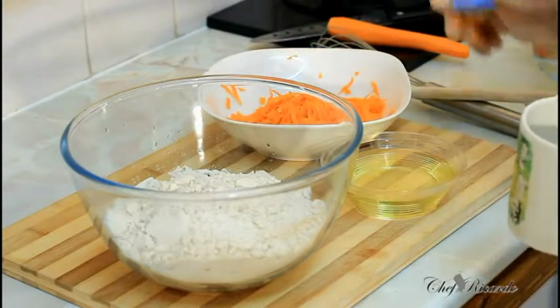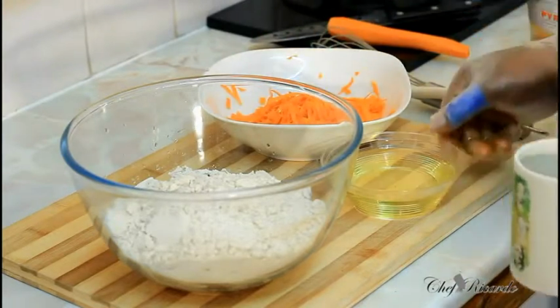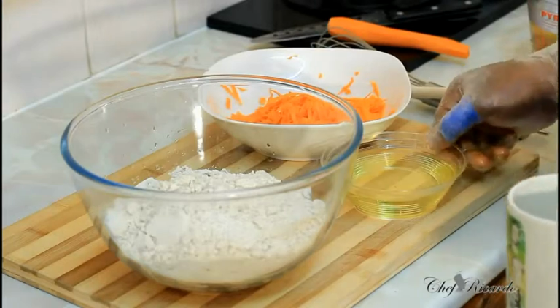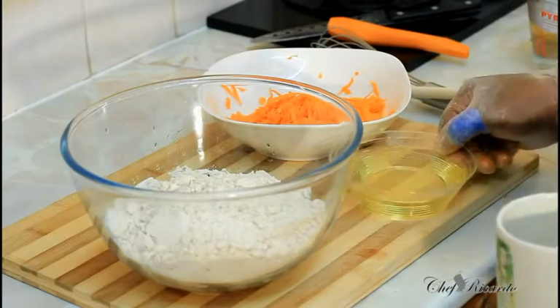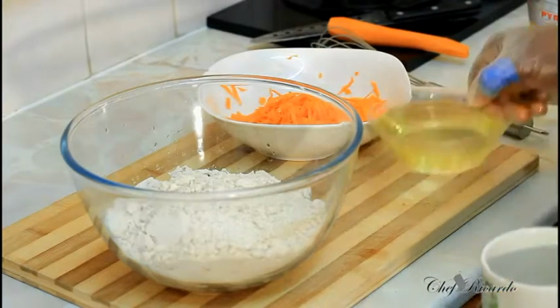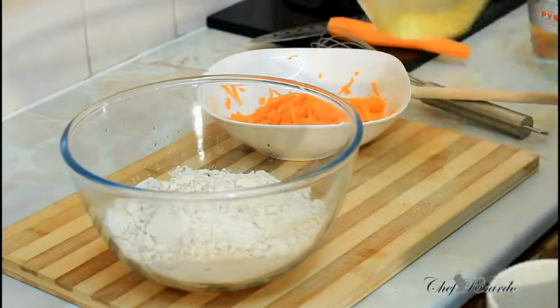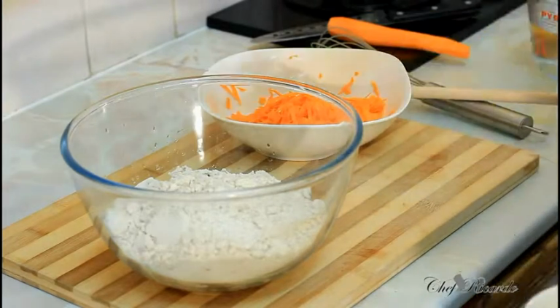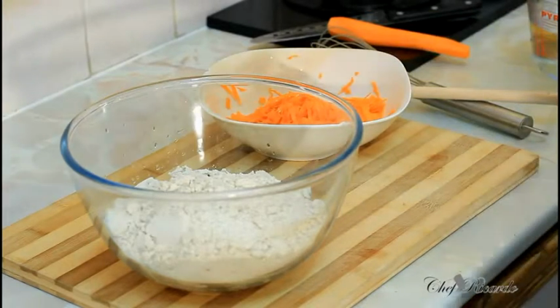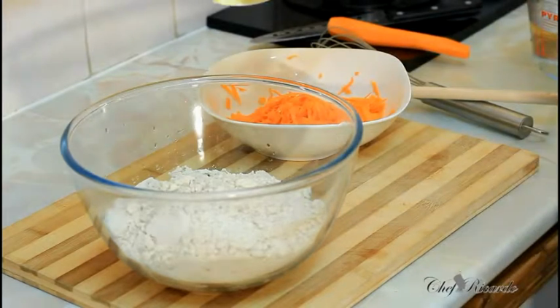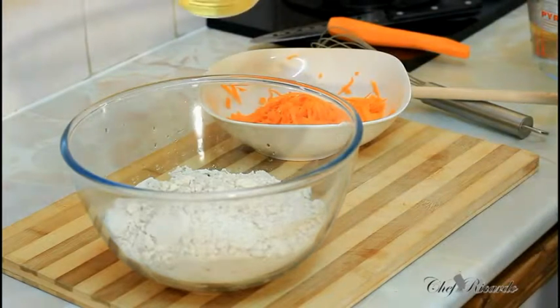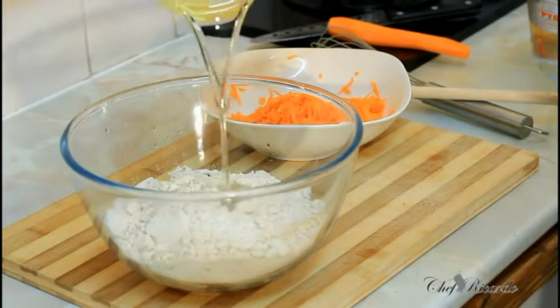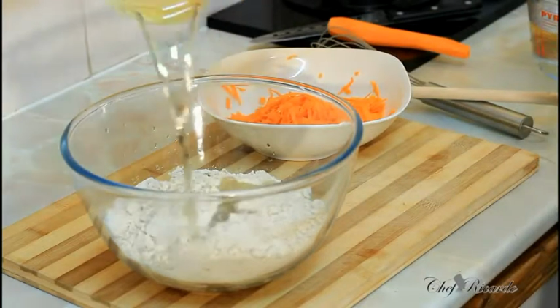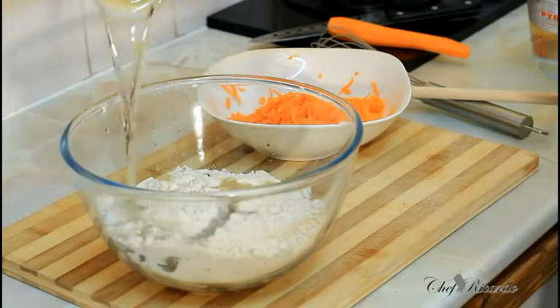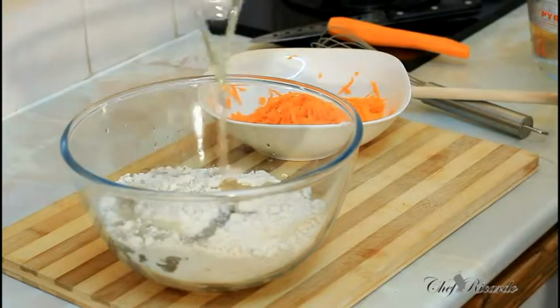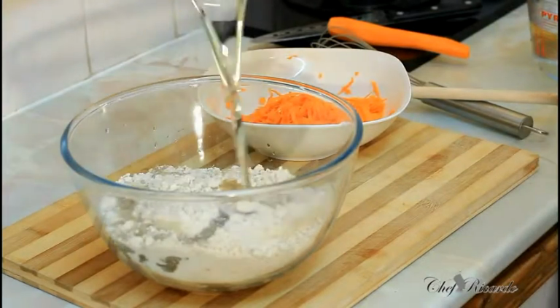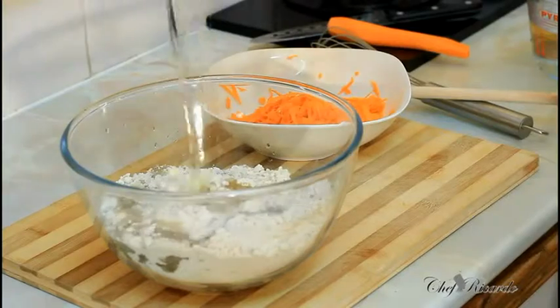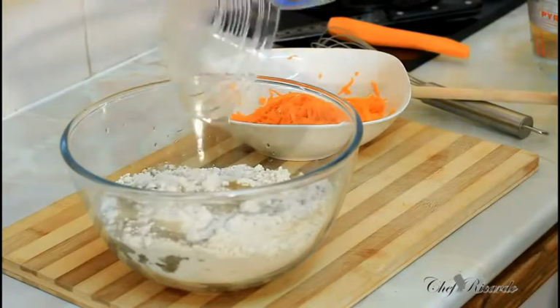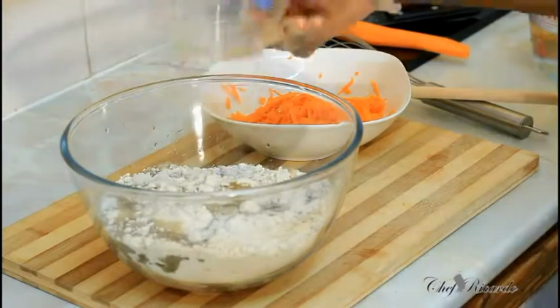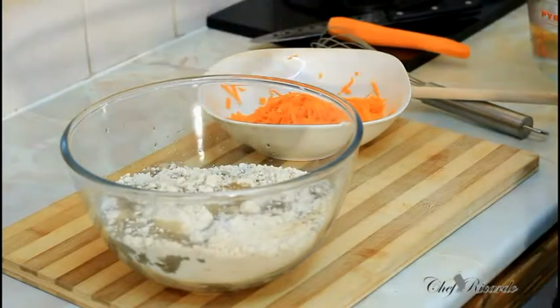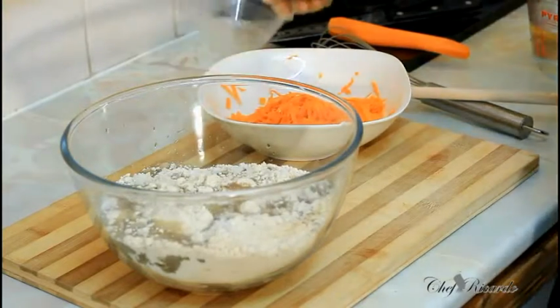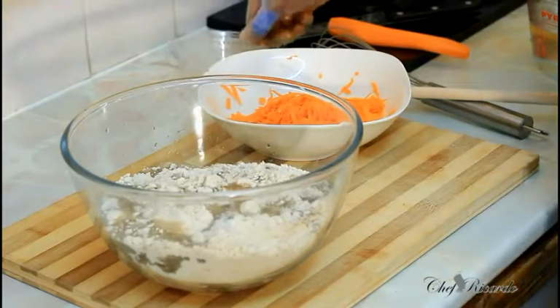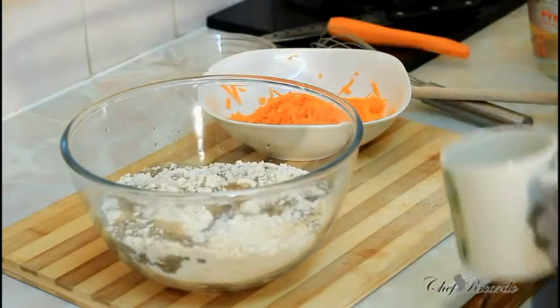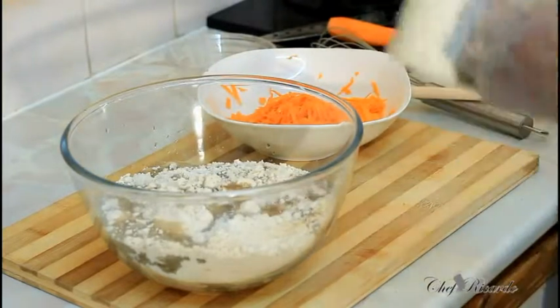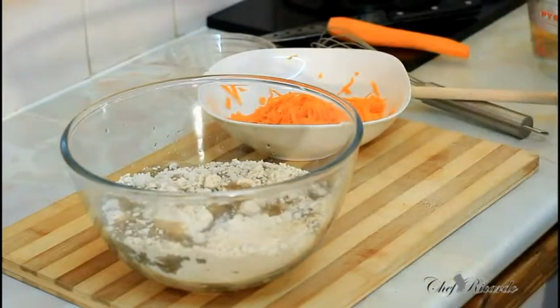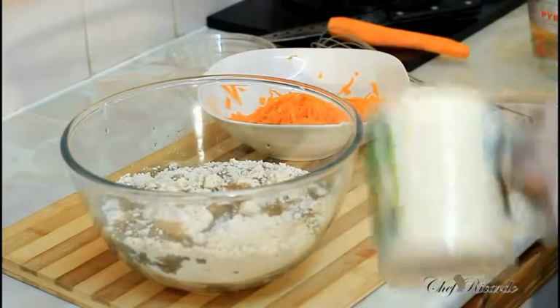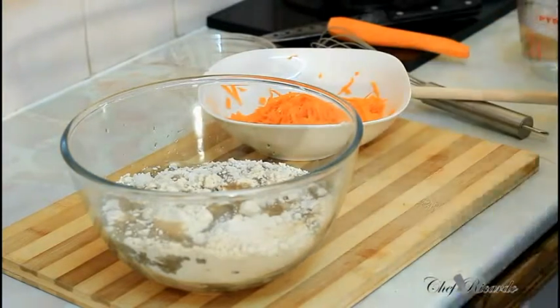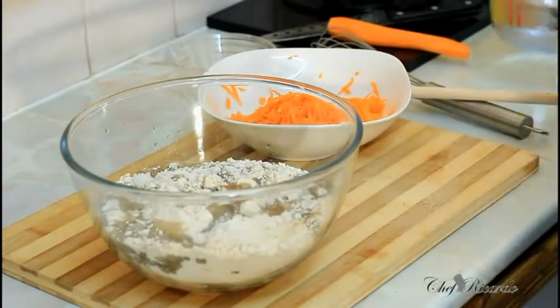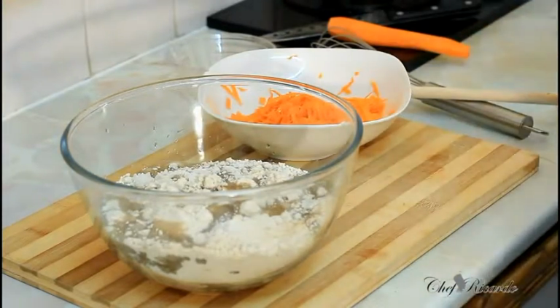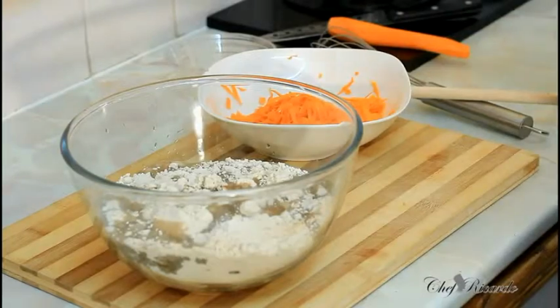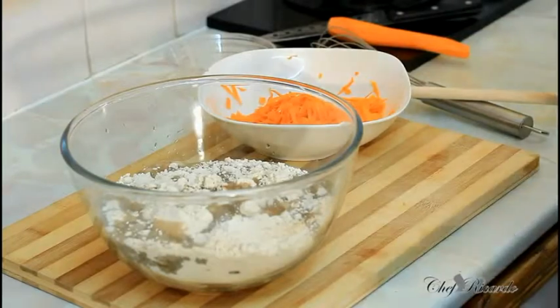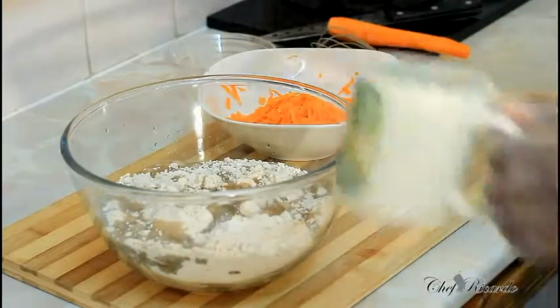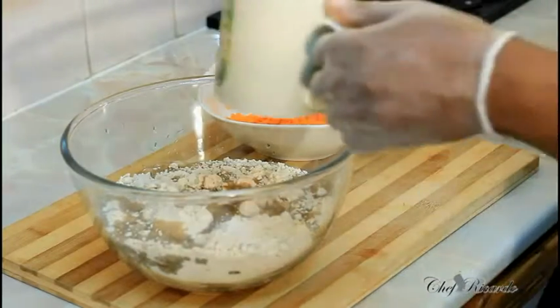I'm going to put half a cup of oil inside the bowl, like this. Then I have some cold tap water which I'm going to add.